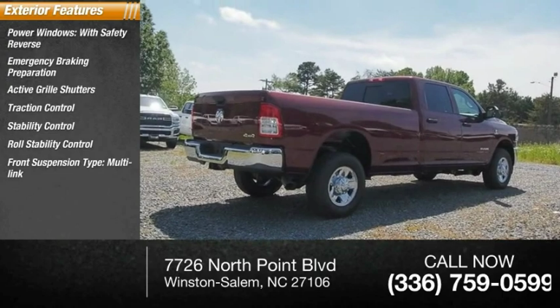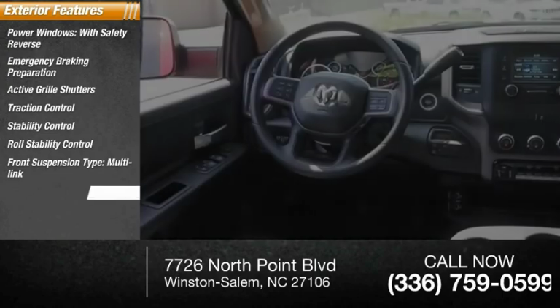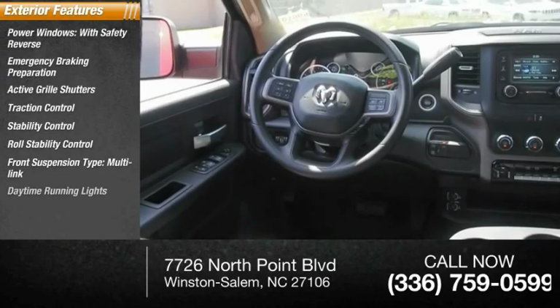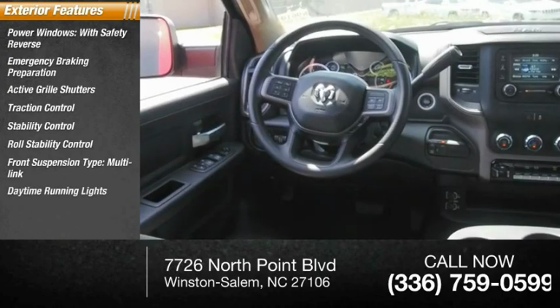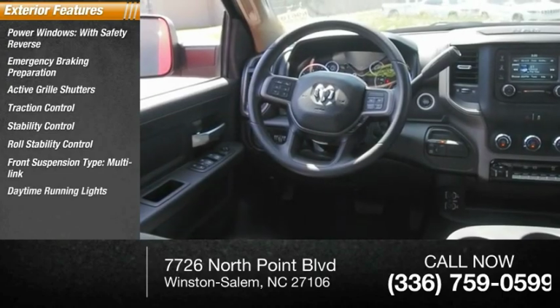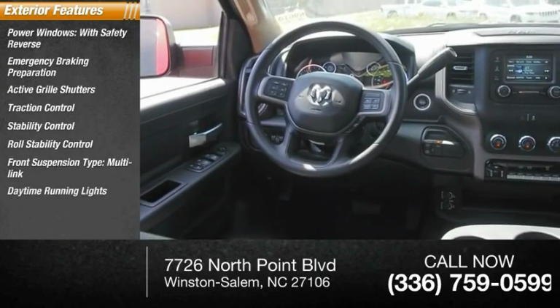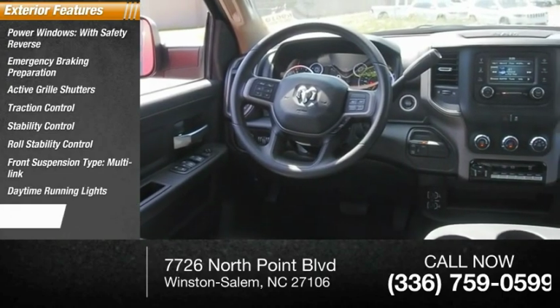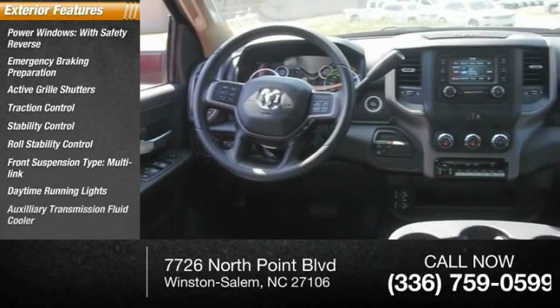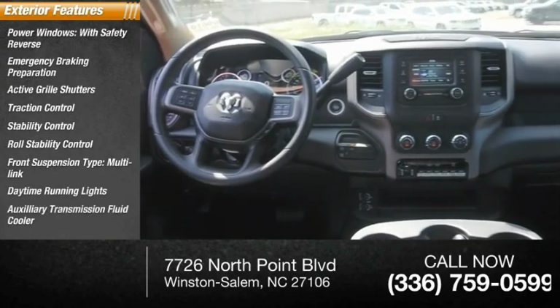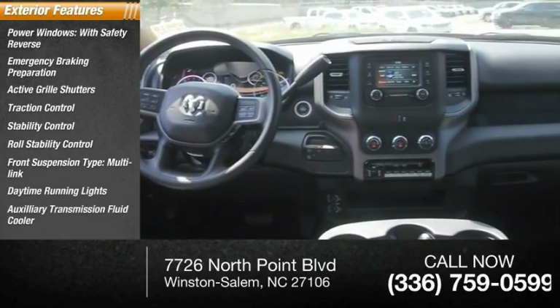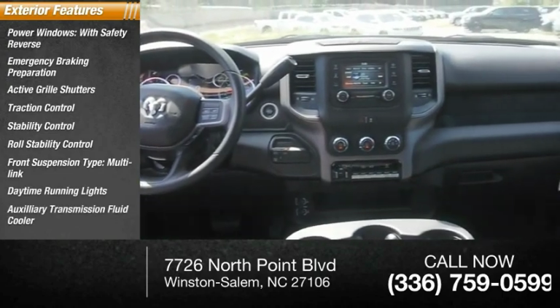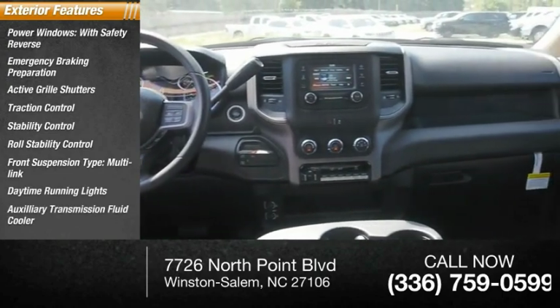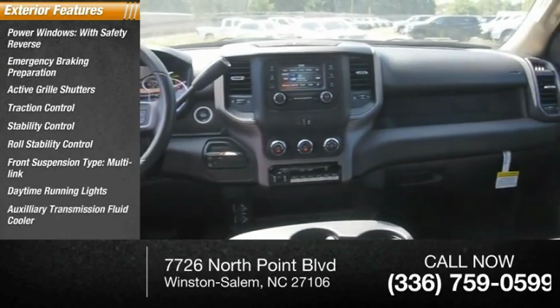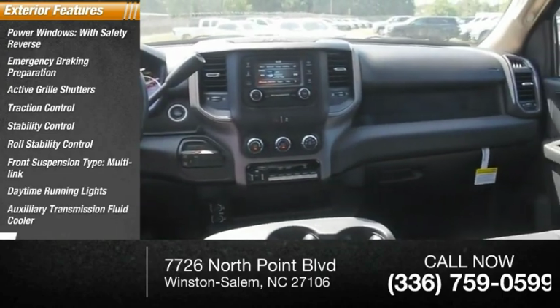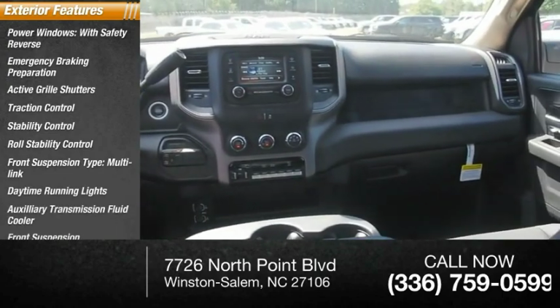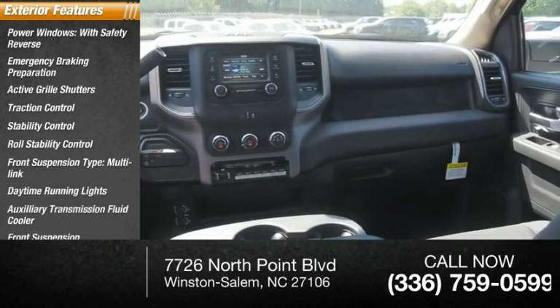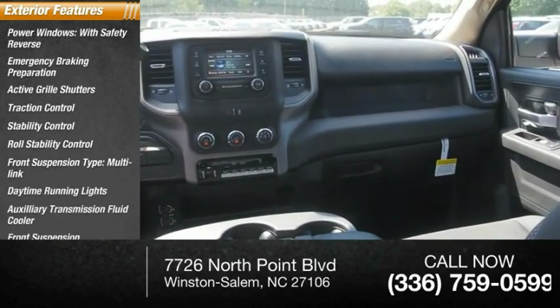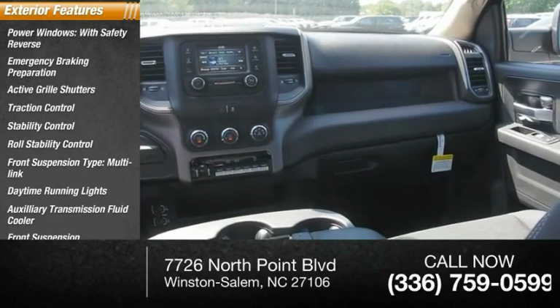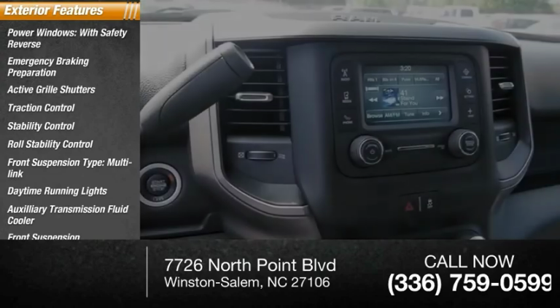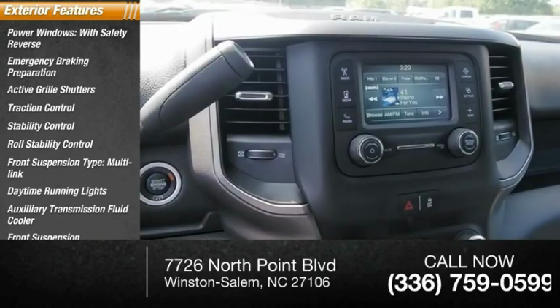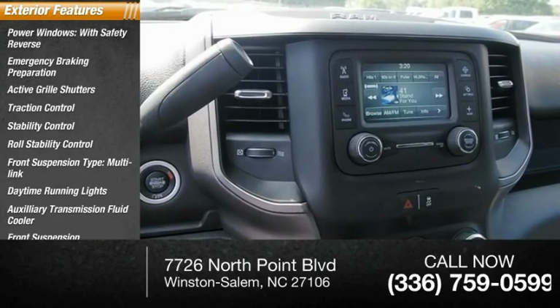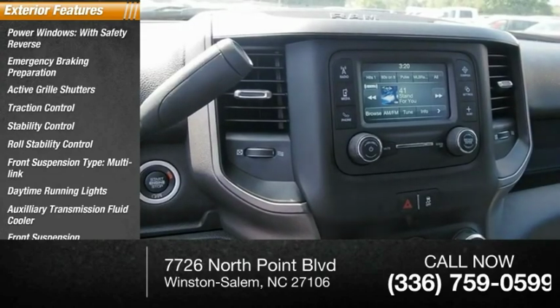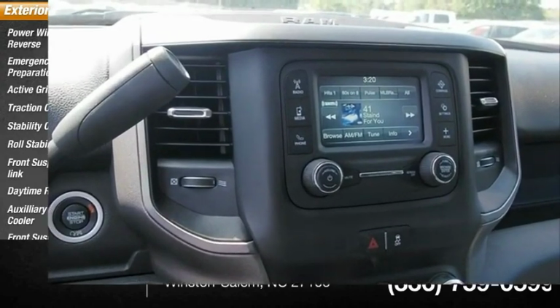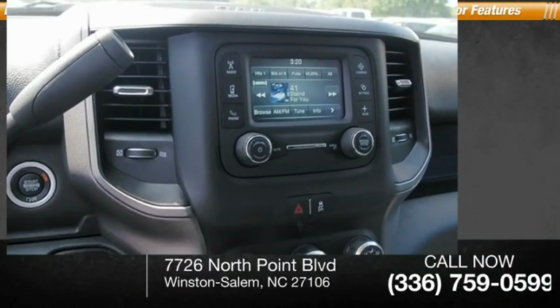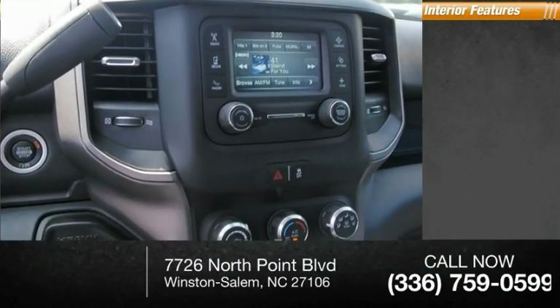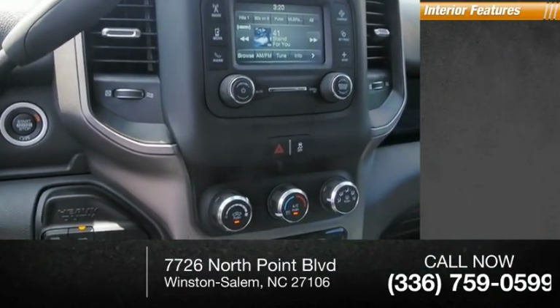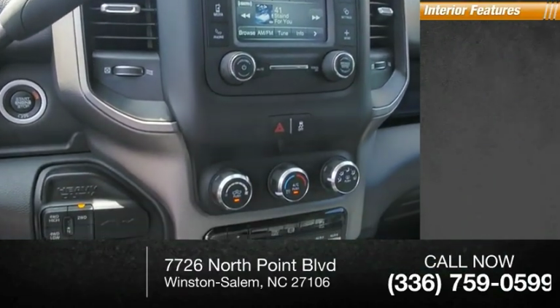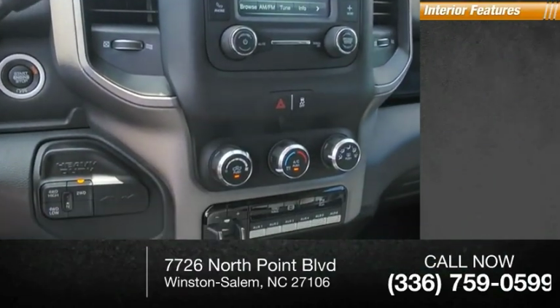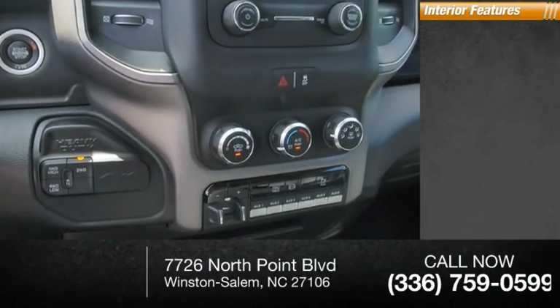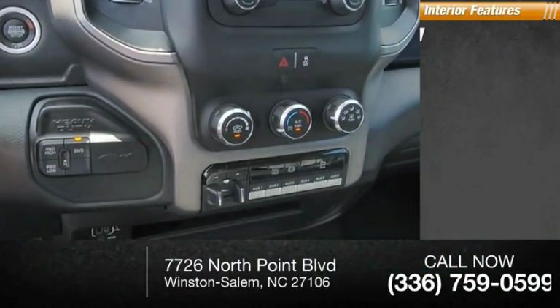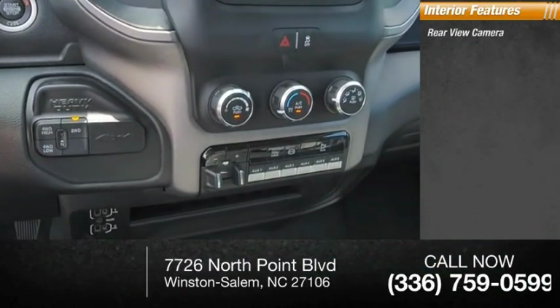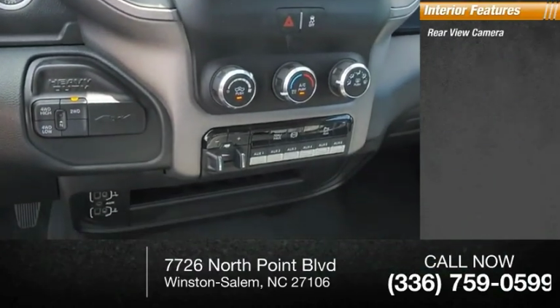Daytime running lights, auxiliary transmission fluid cooler, front suspension classification solid live axle. Inside you'll find a rear view camera.